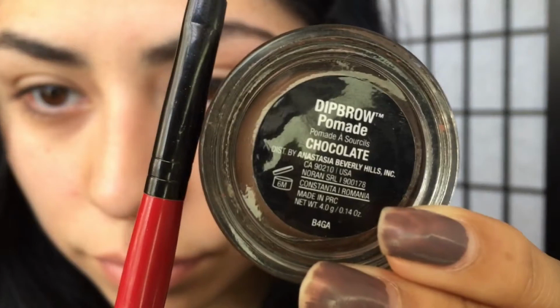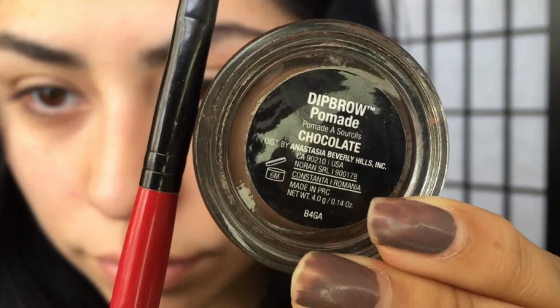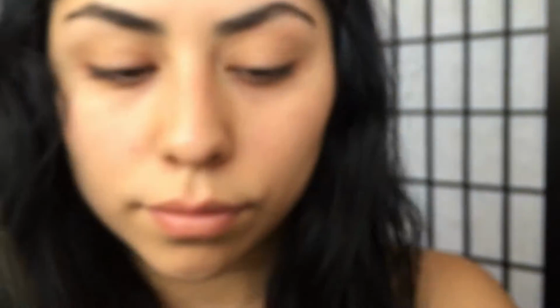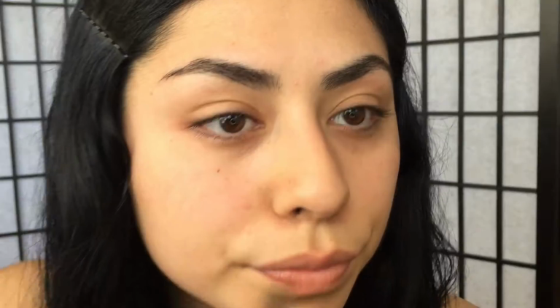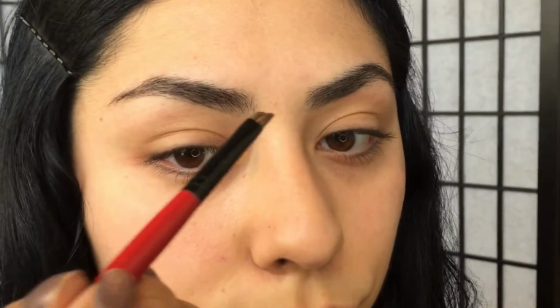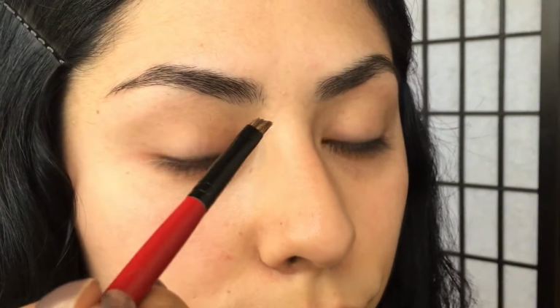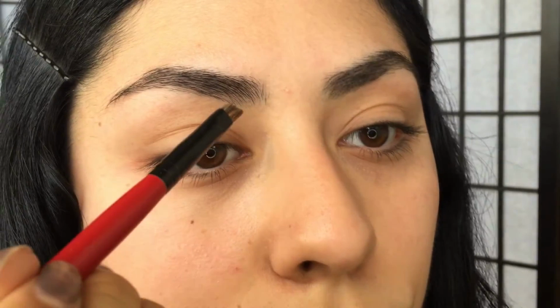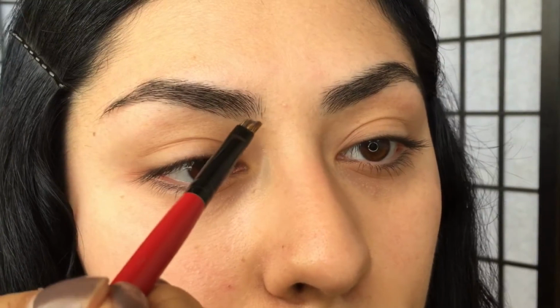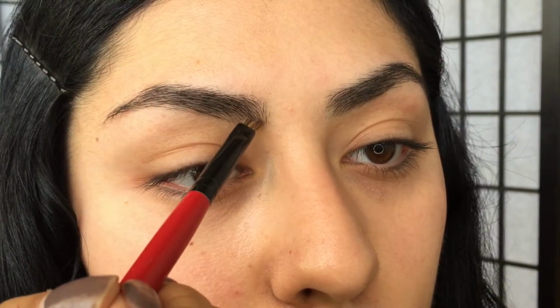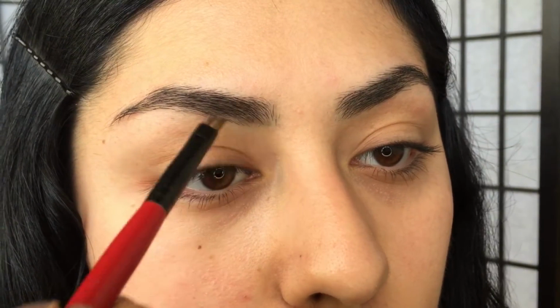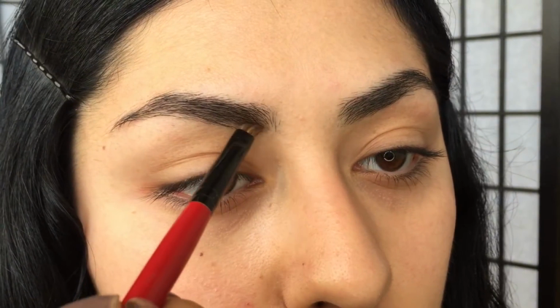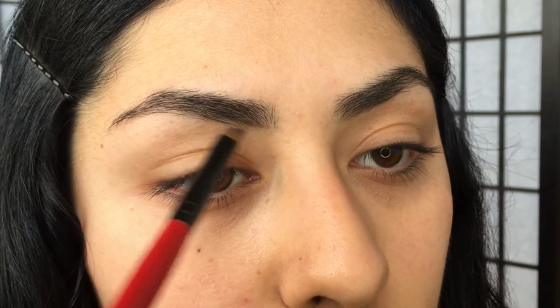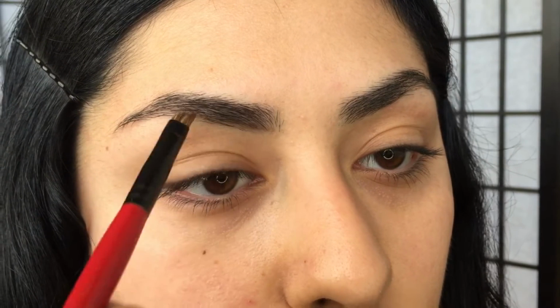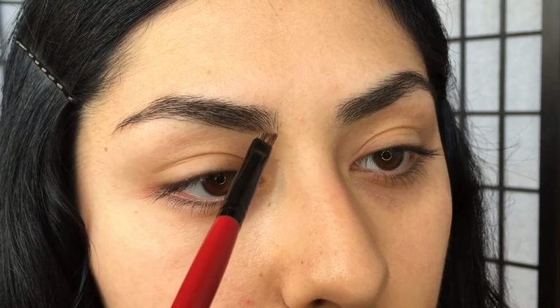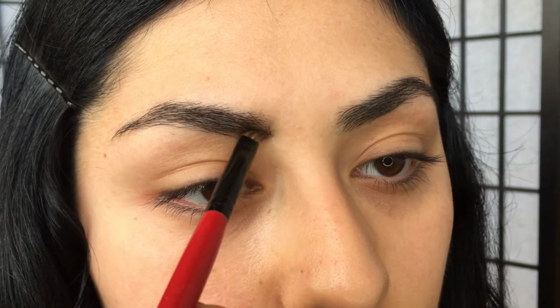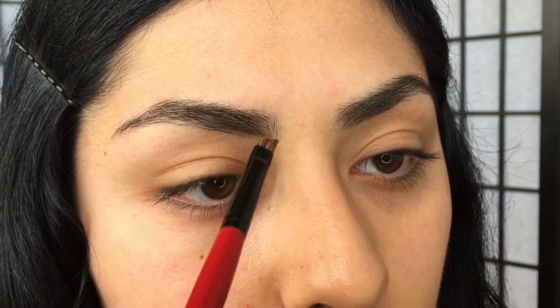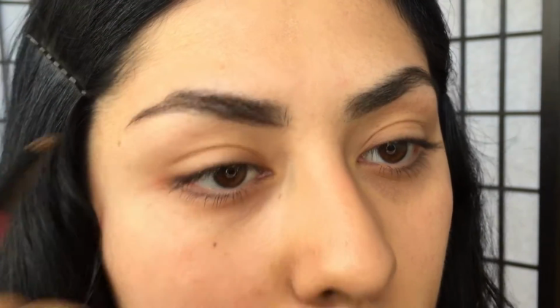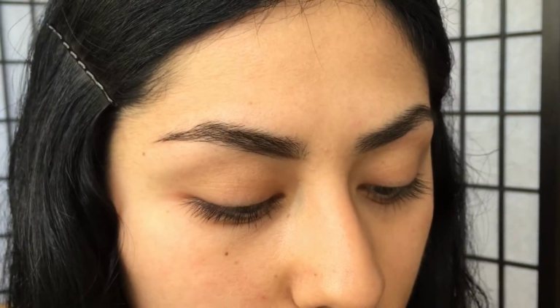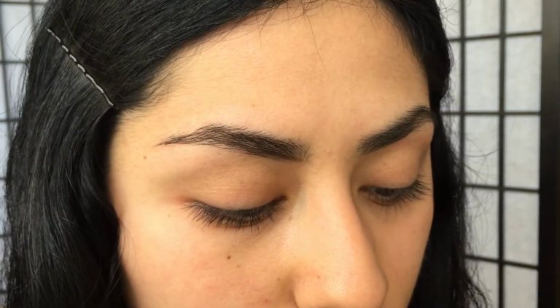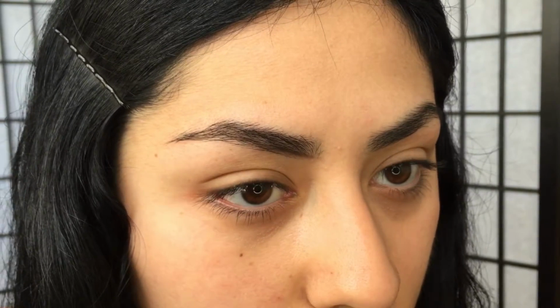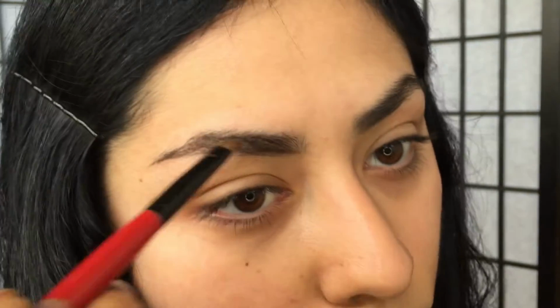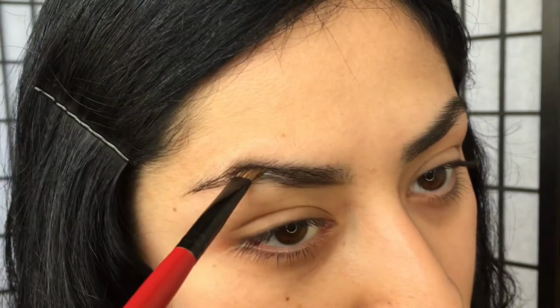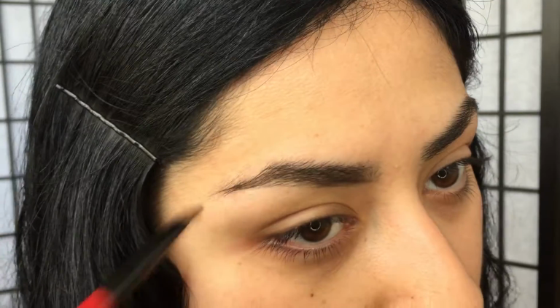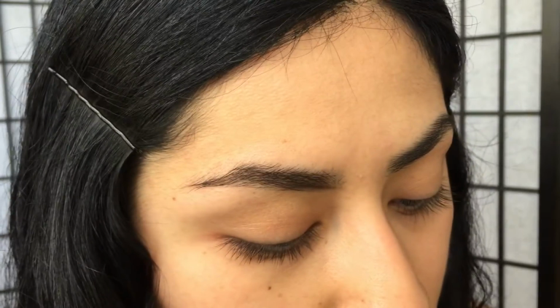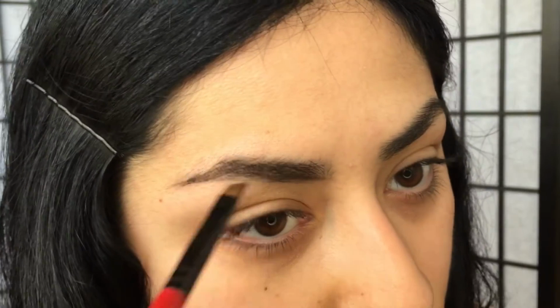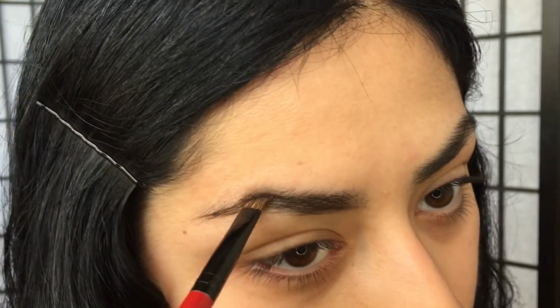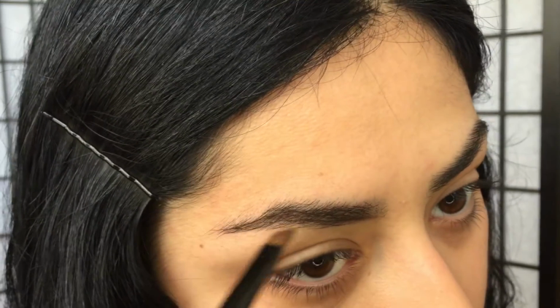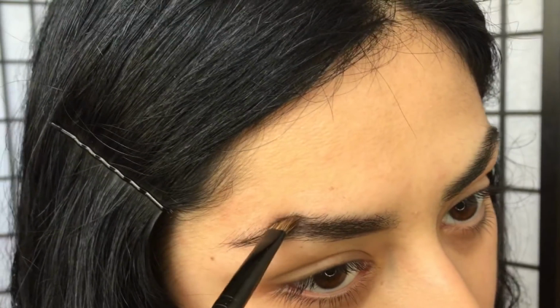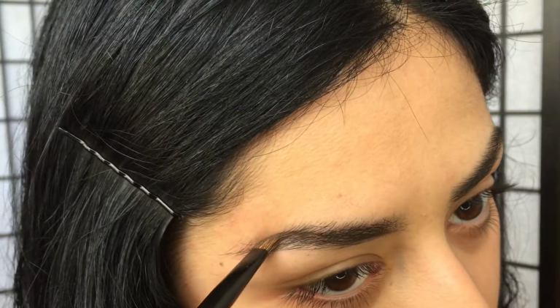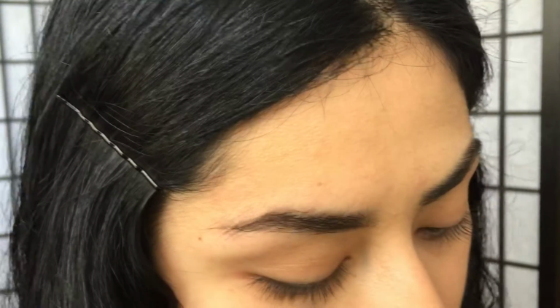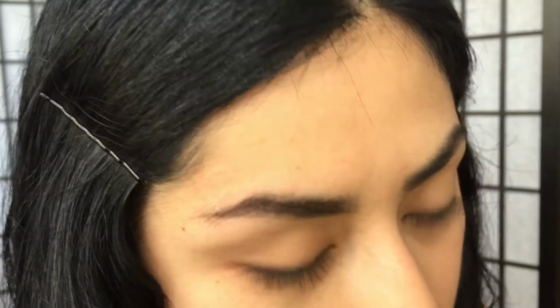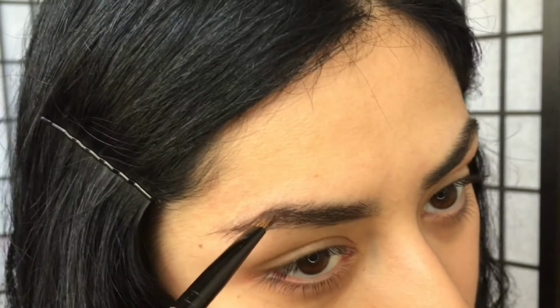To fill in the eyebrows I'm going to use the Anastasia Beverly Hills Dip Brow in chocolate. We want to start from the beginning of the eyebrow and put the product all the way through to the tail of the brow, just to make sure that you are filling in any sparse areas.